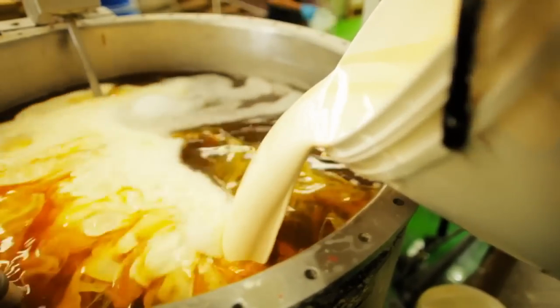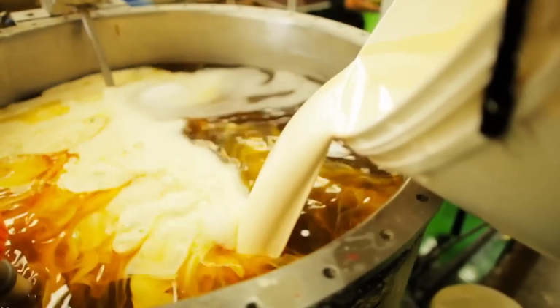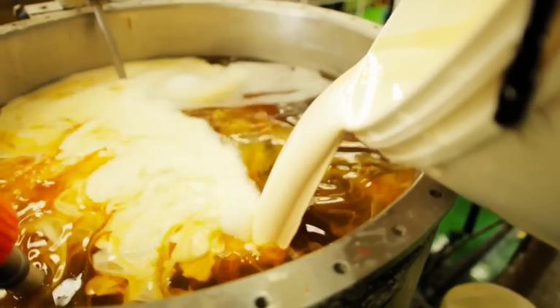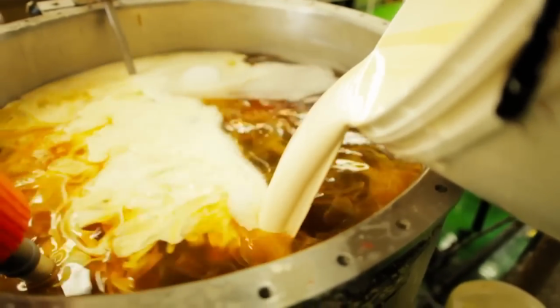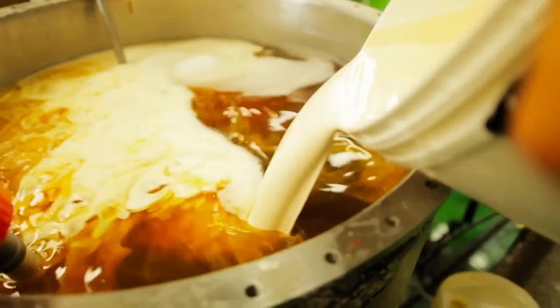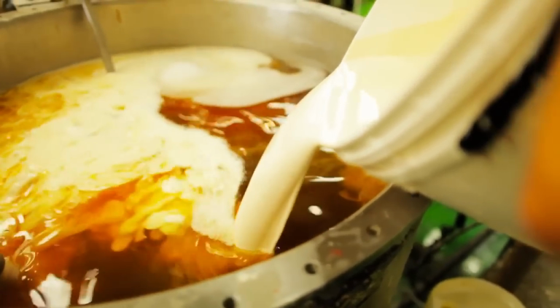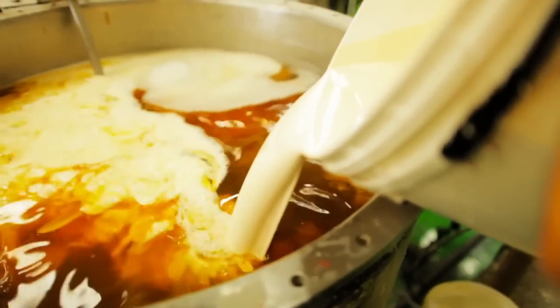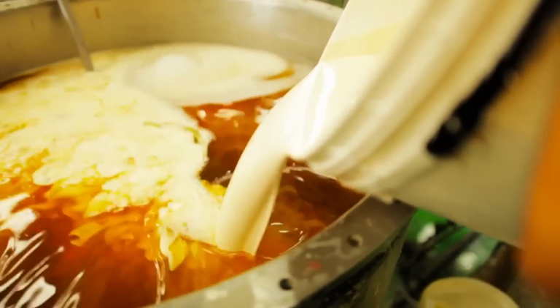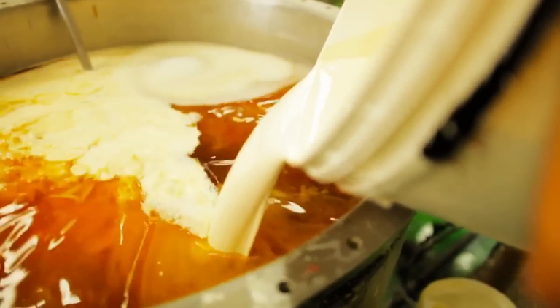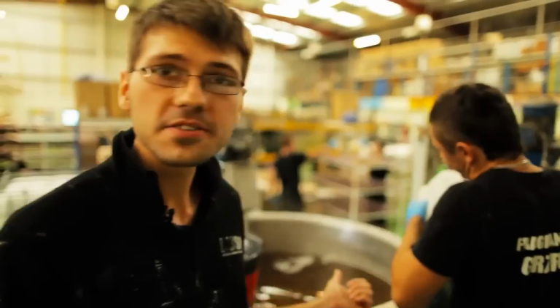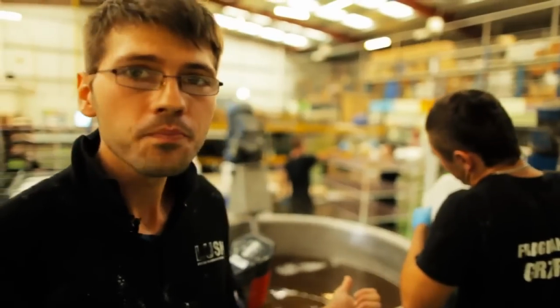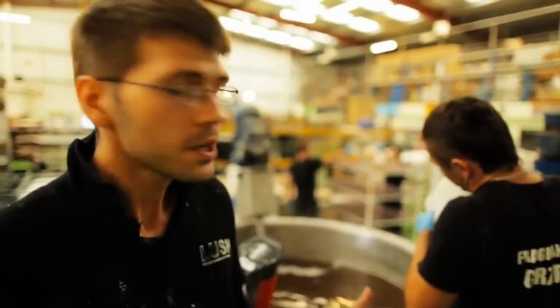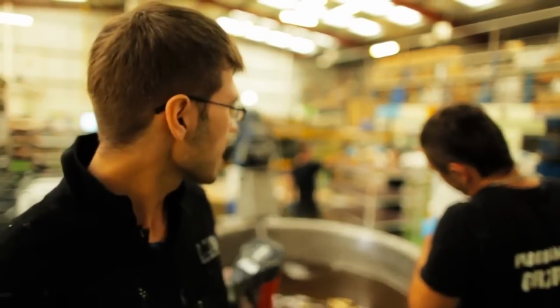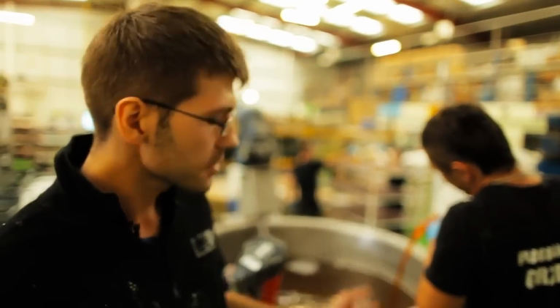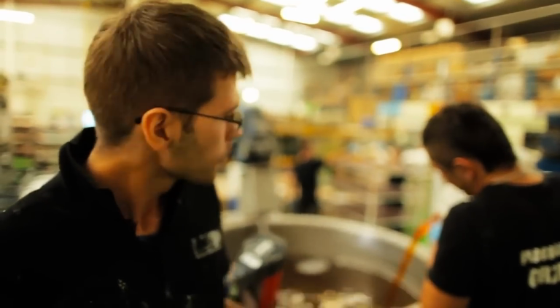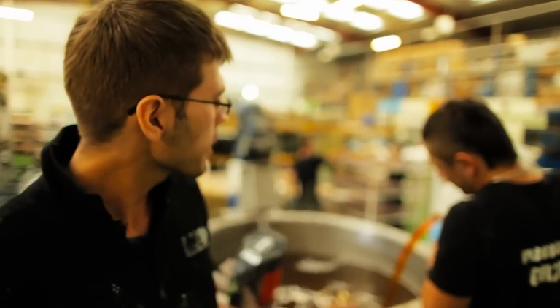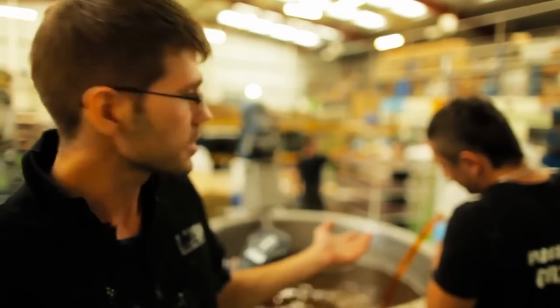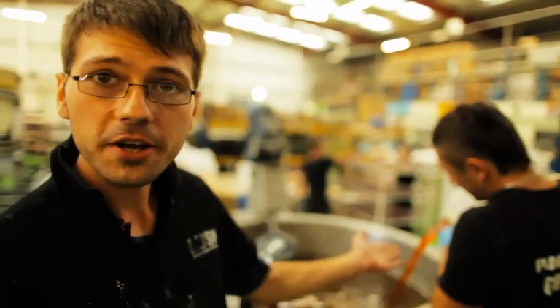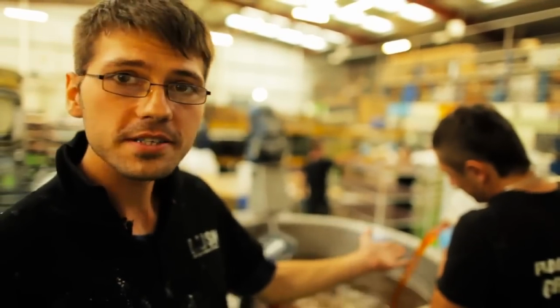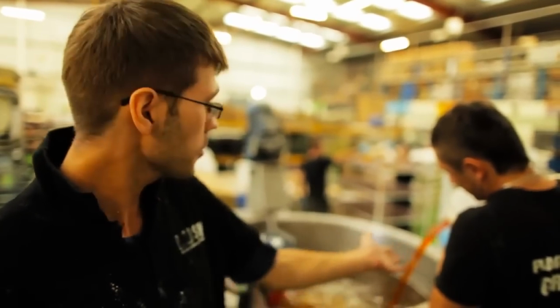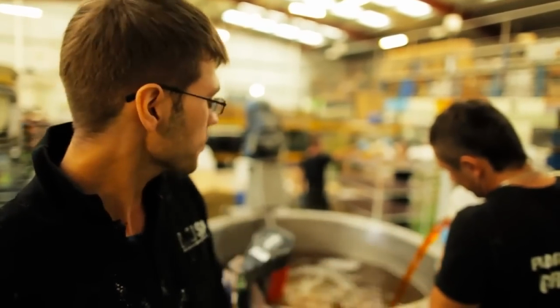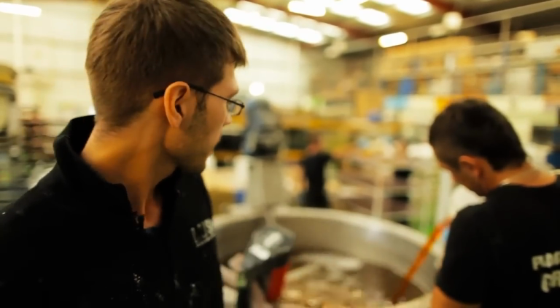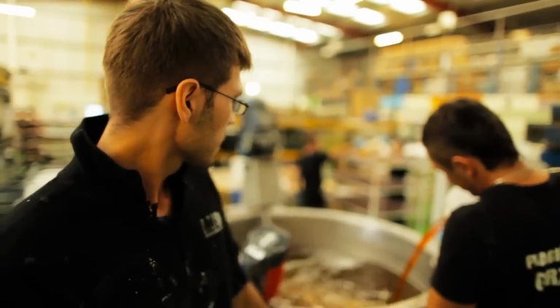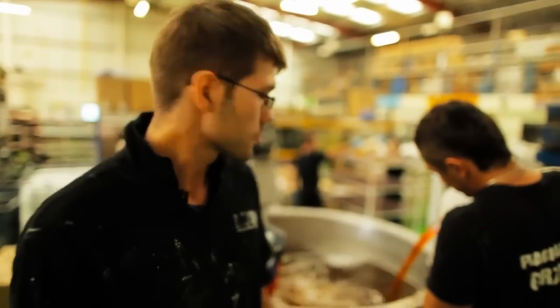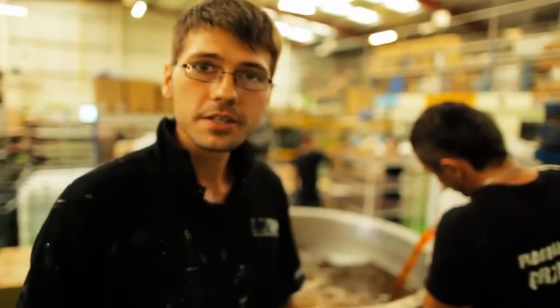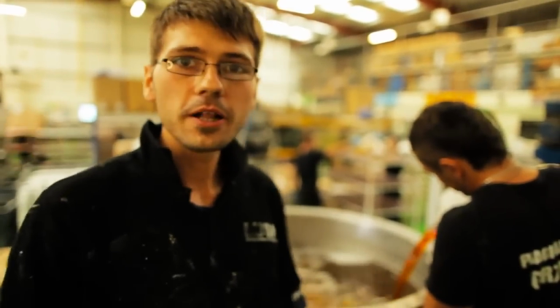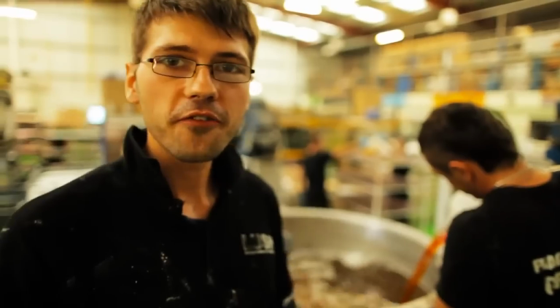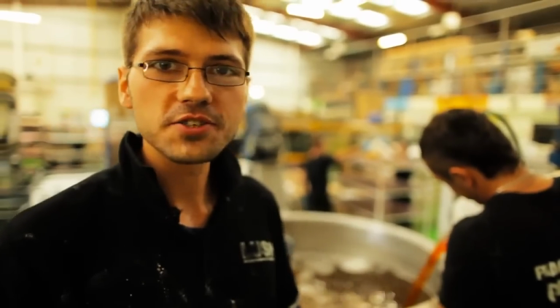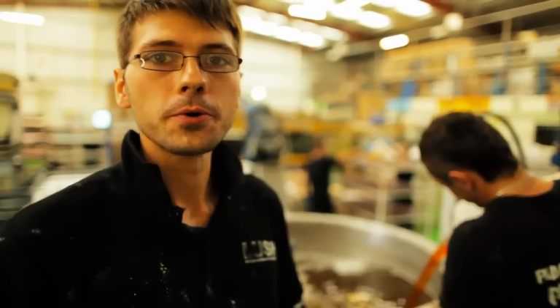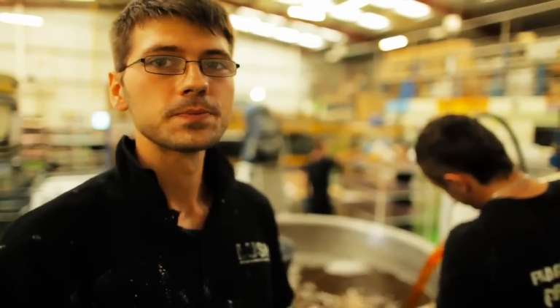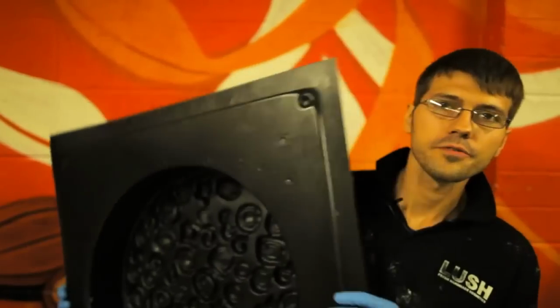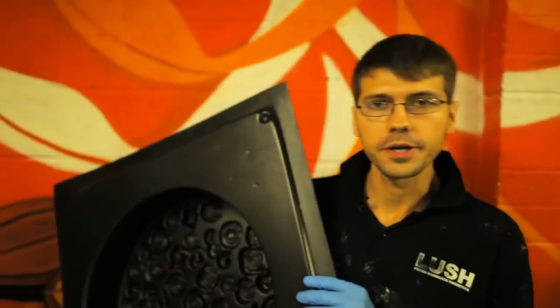Behind me, Djagos is making snow cake in his vessel. He's adding white powder and fragrance at the moment to make it smell like fresh snow.